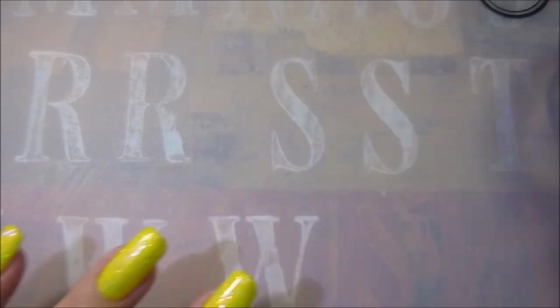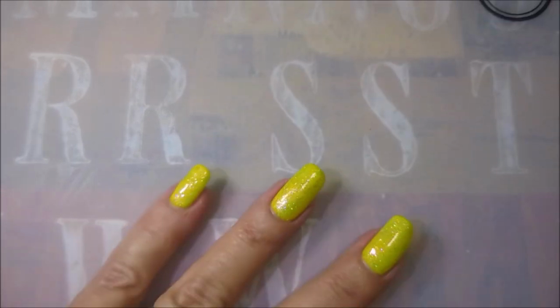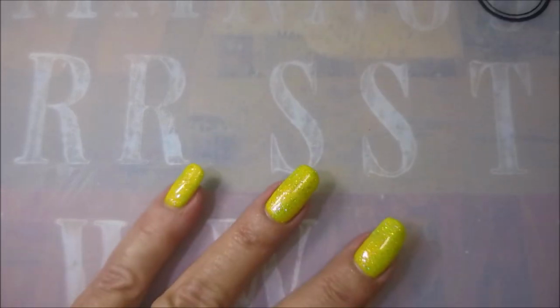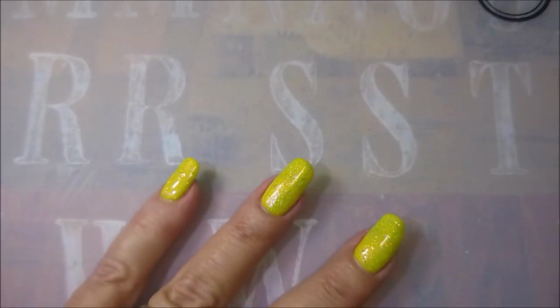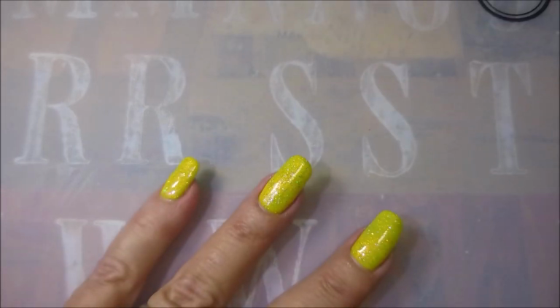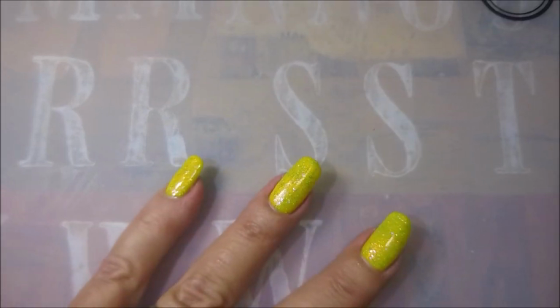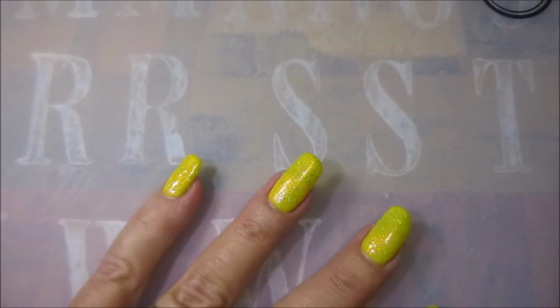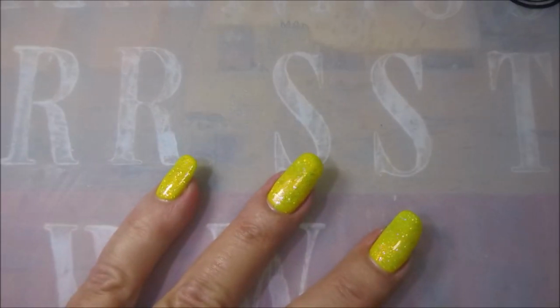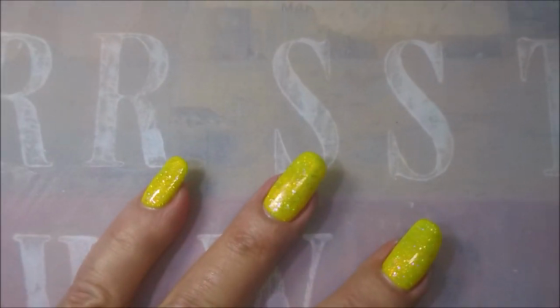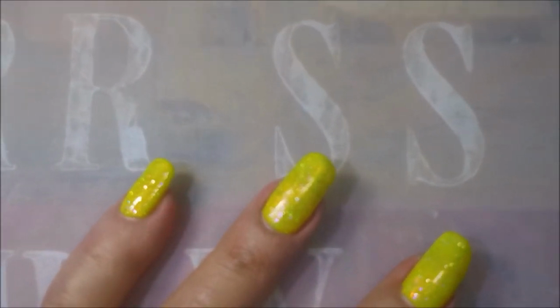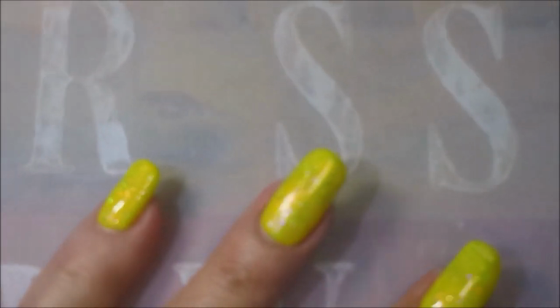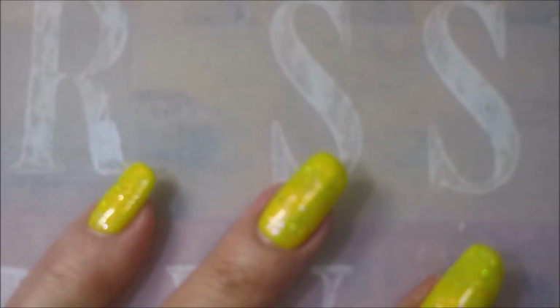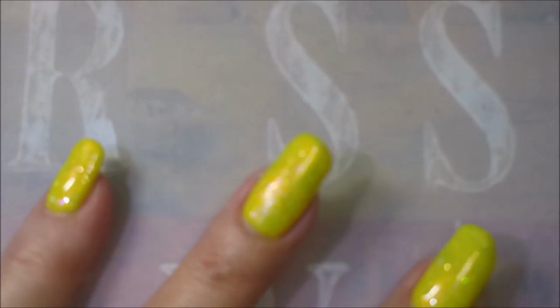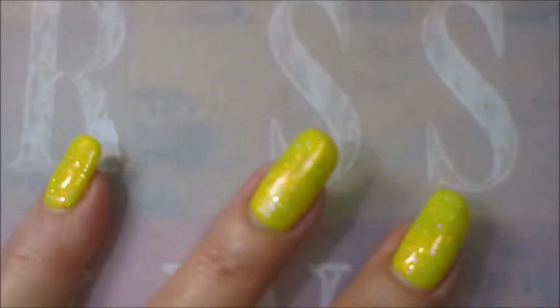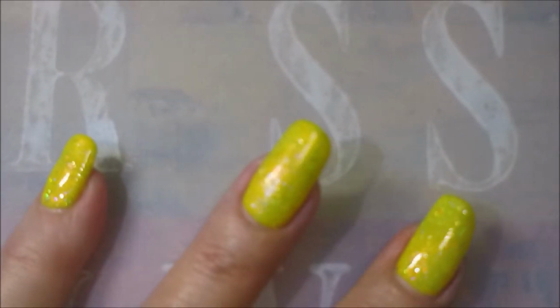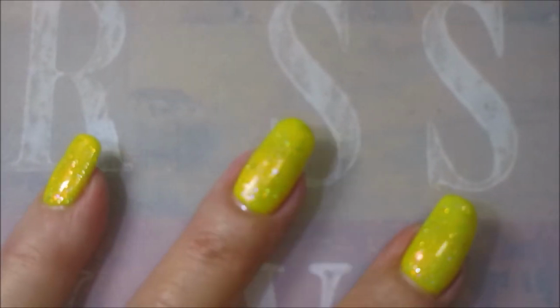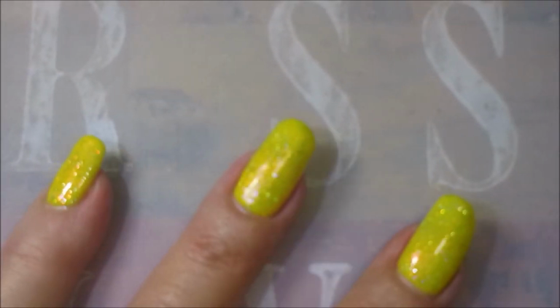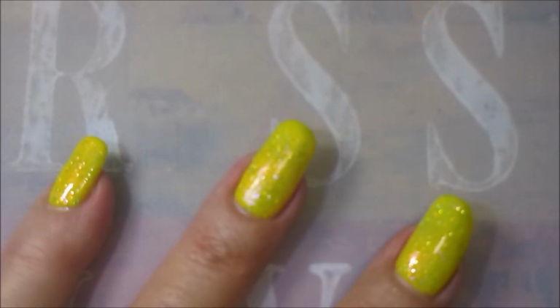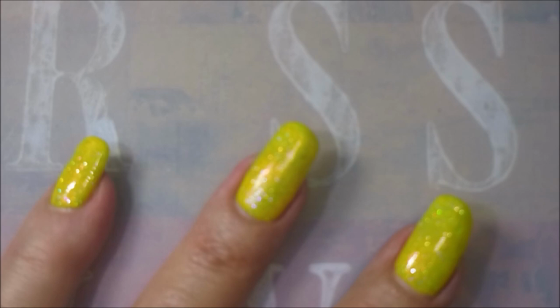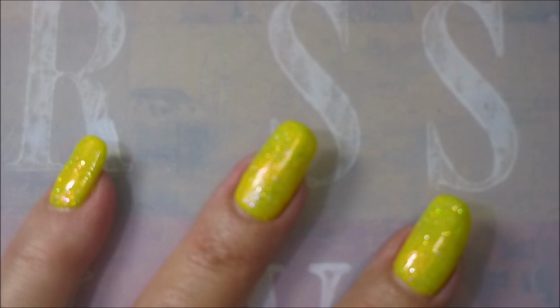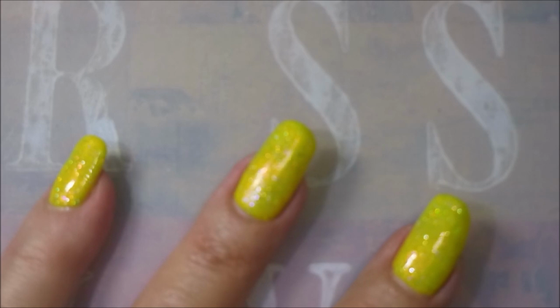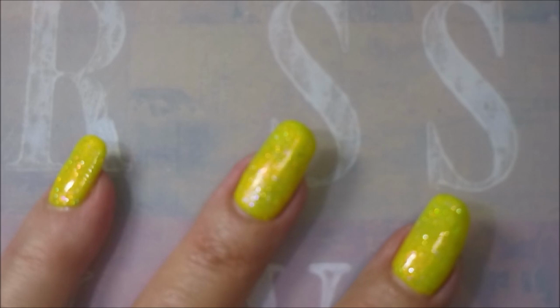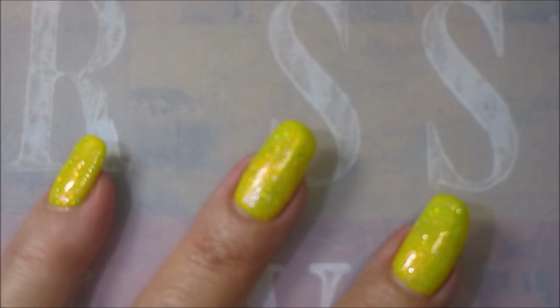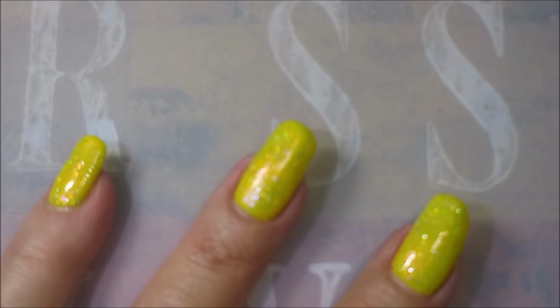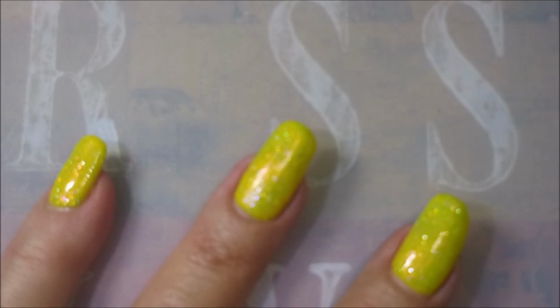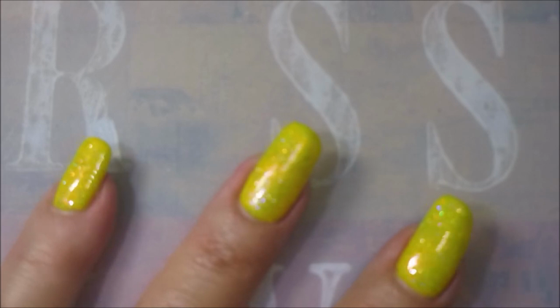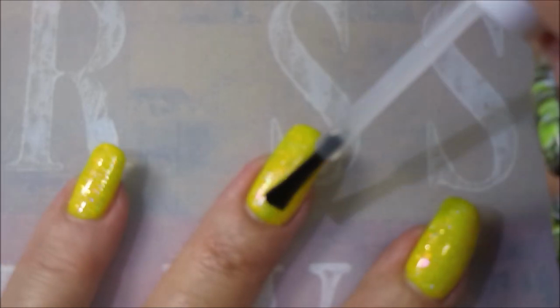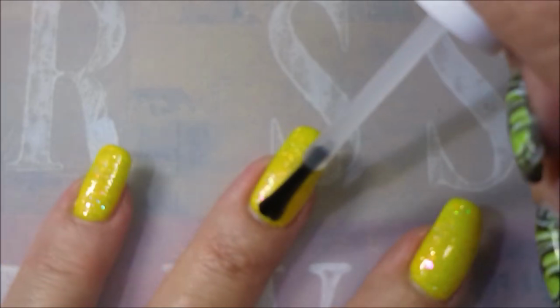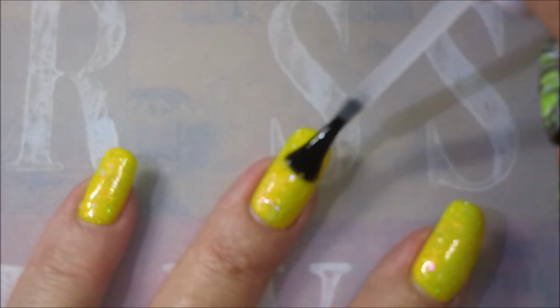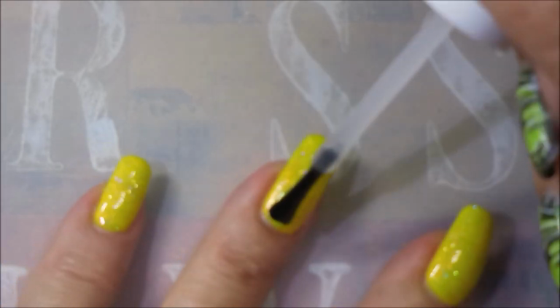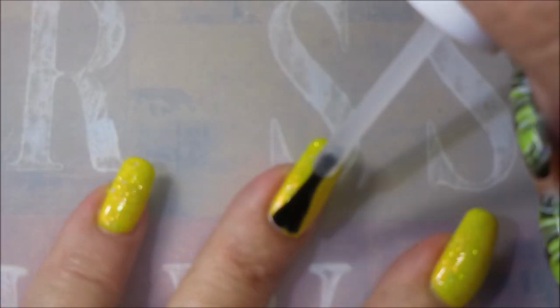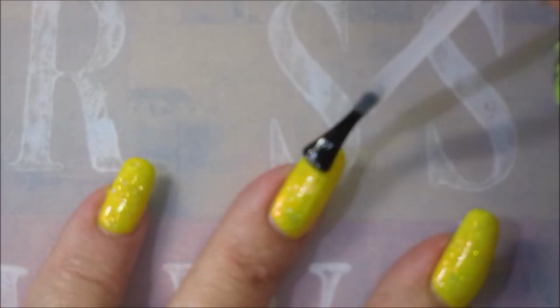I'm going to top it with the Pro FX Quick Dry Top Coat. I'm going to zoom you in so you can see. And we're going to get this to dry down.